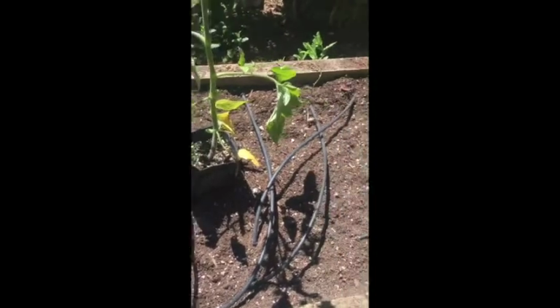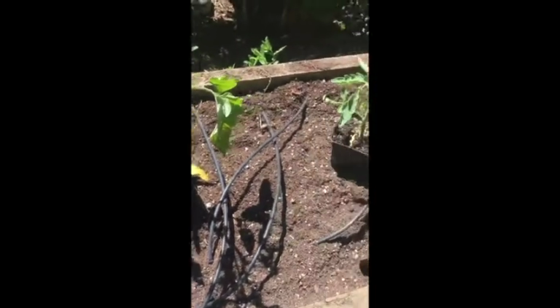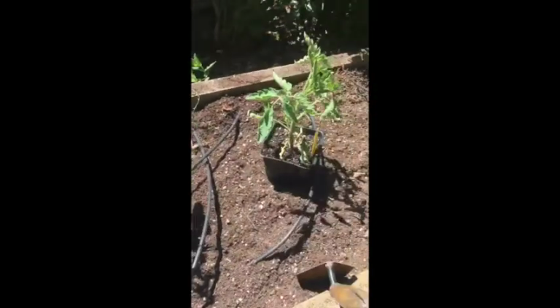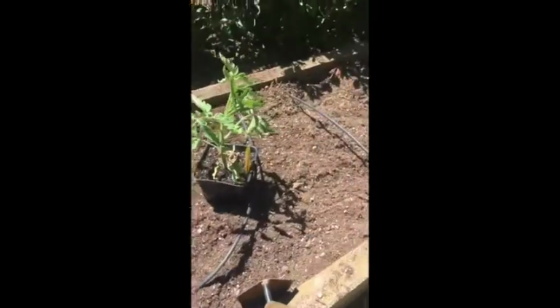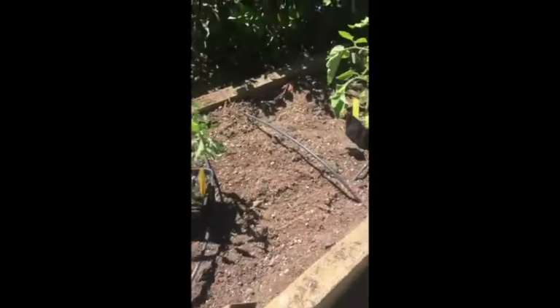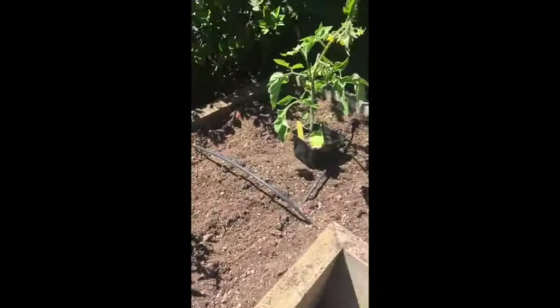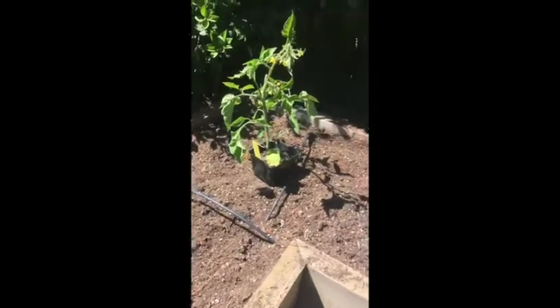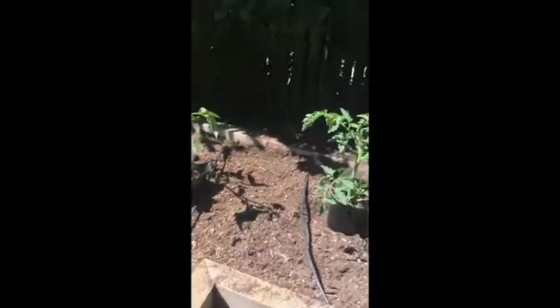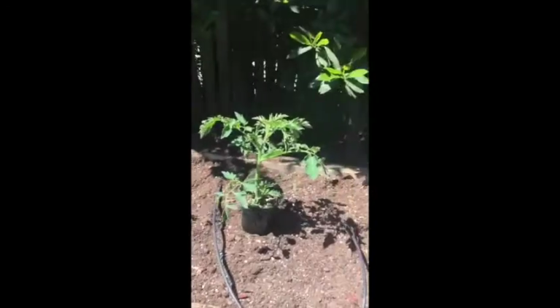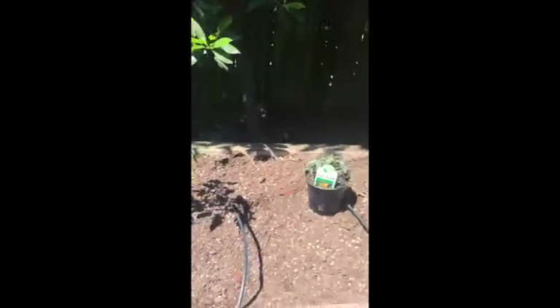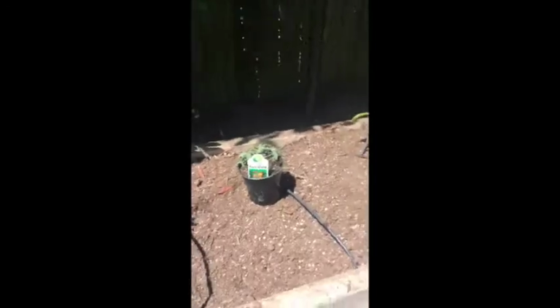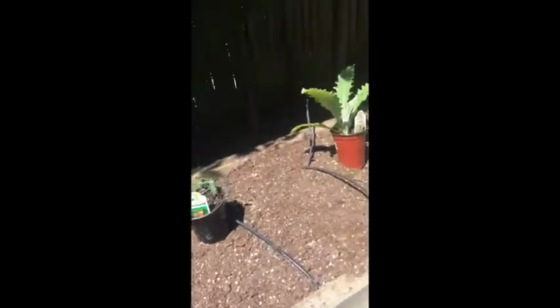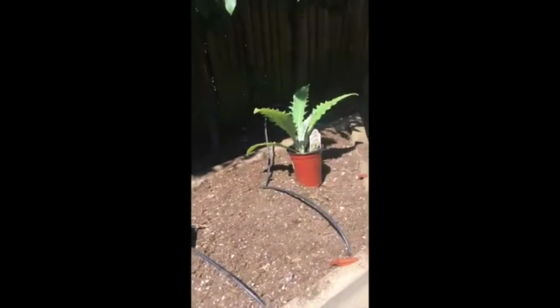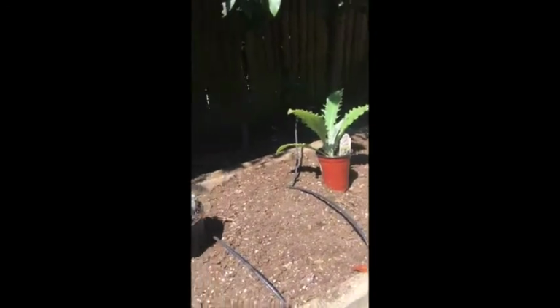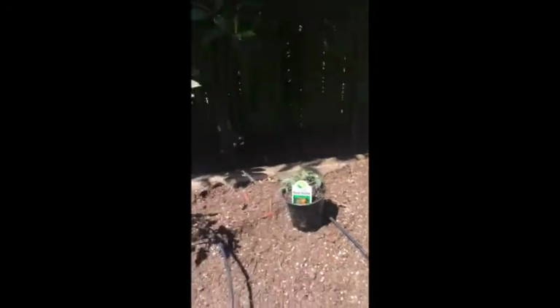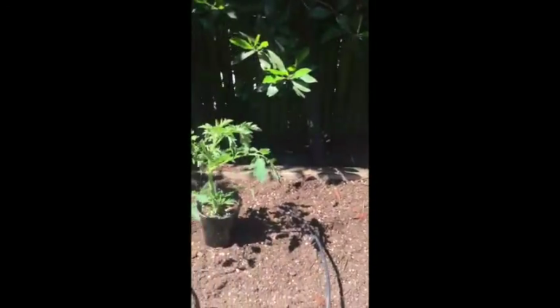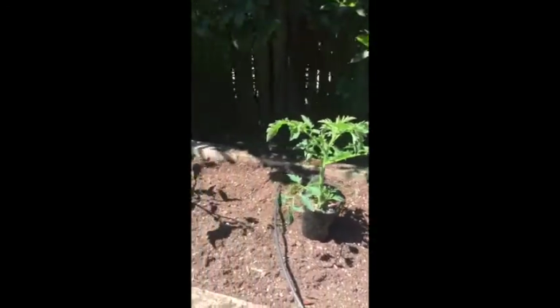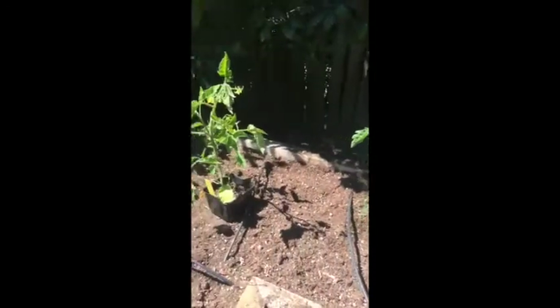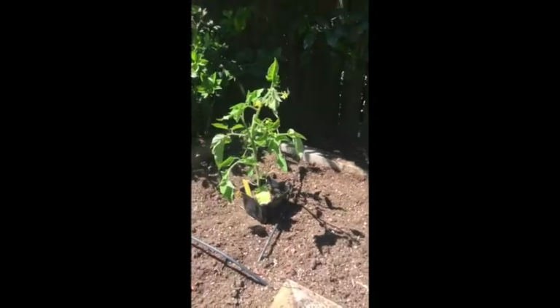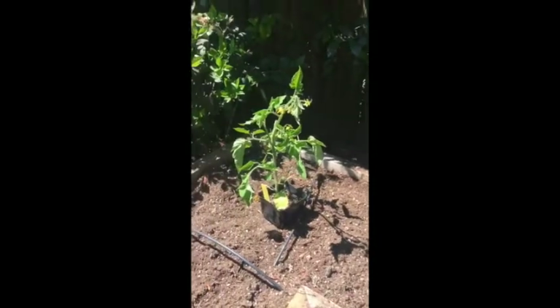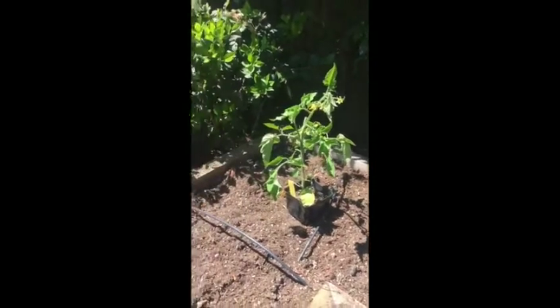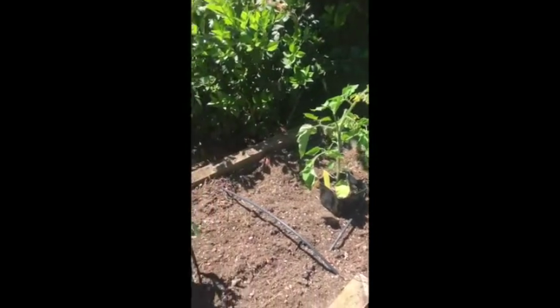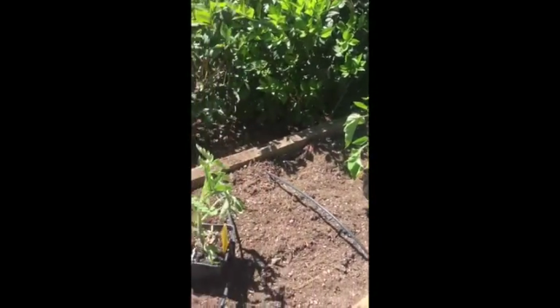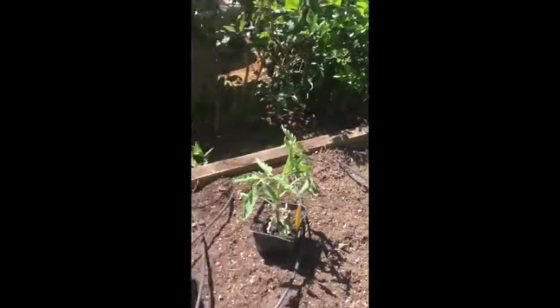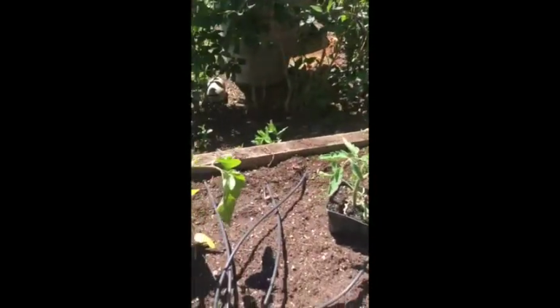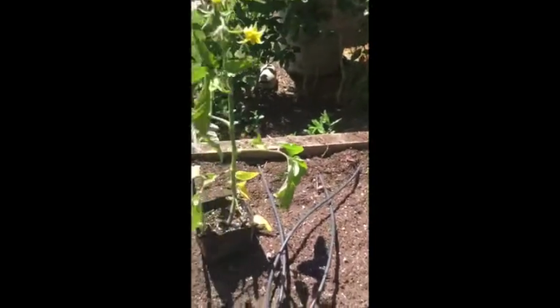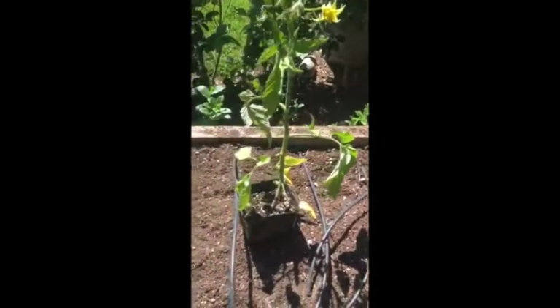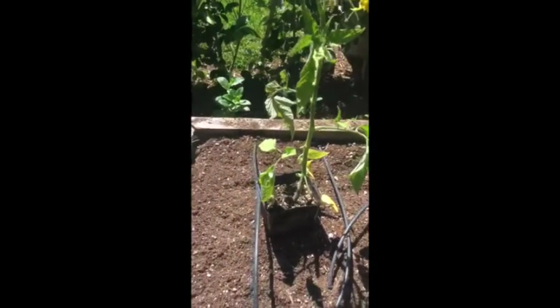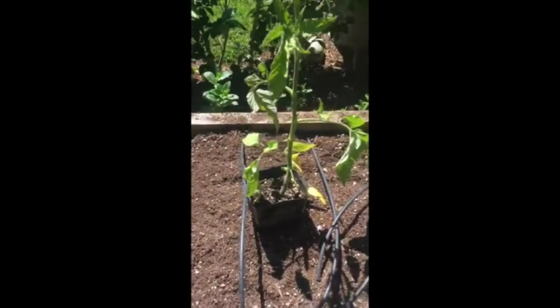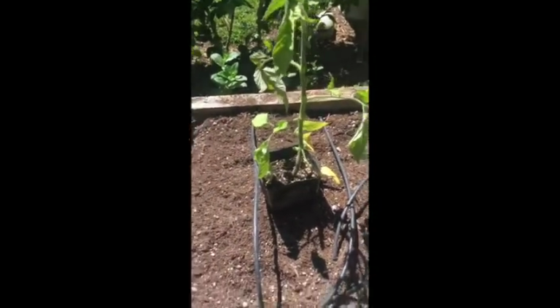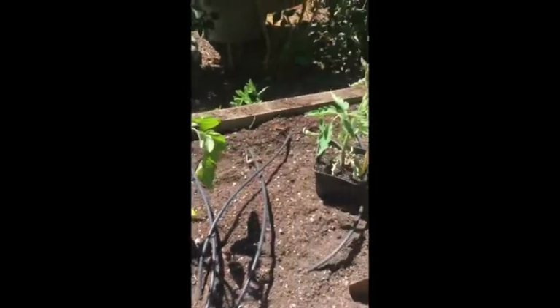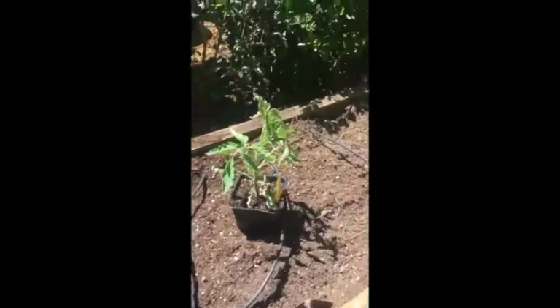My soil is prepped and my drip lines are all over the place, but I'm going to lay them out as I go. This garden was set up to do a different plant every foot, which is crazy for a small garden, but I'm going a little bit wider than a foot.